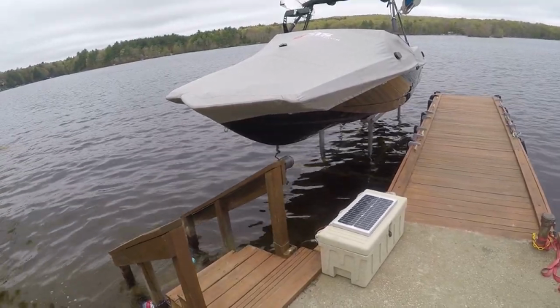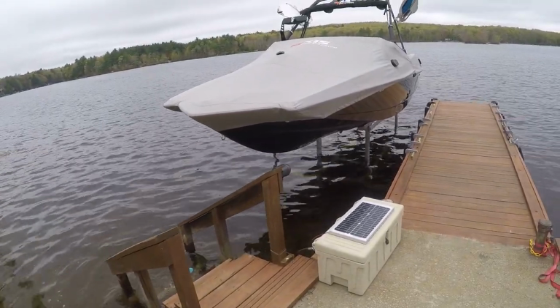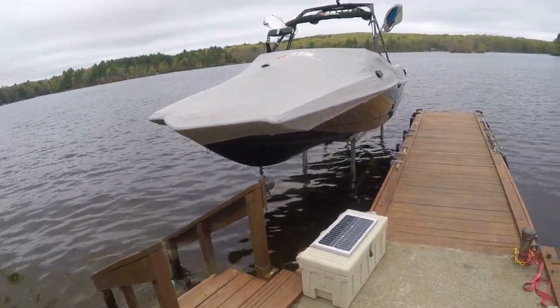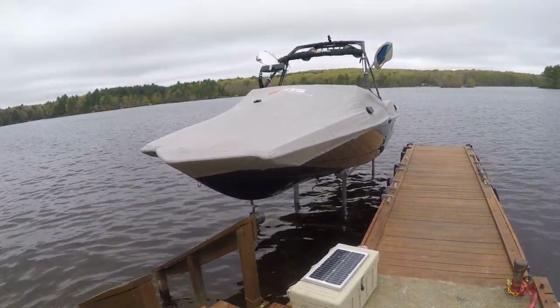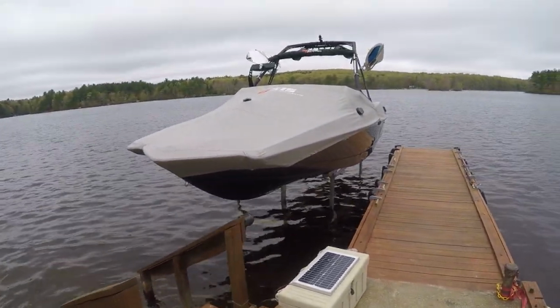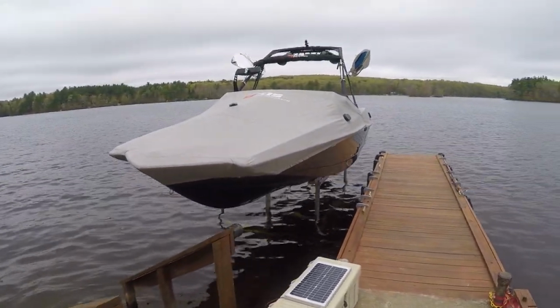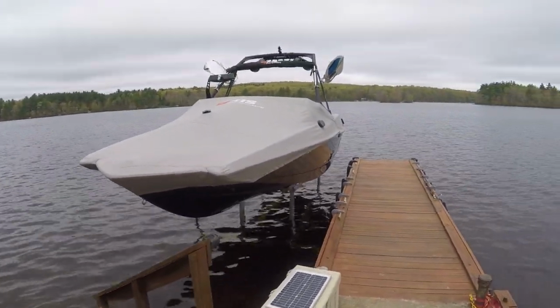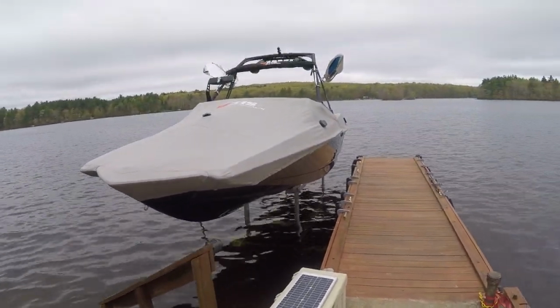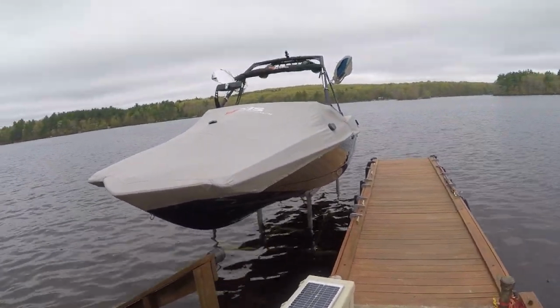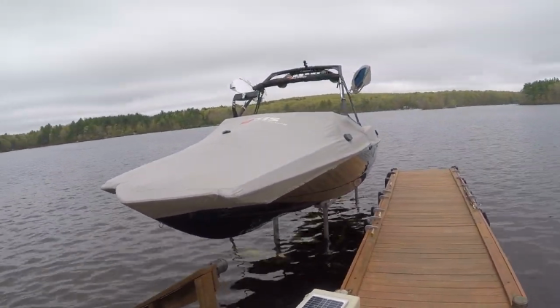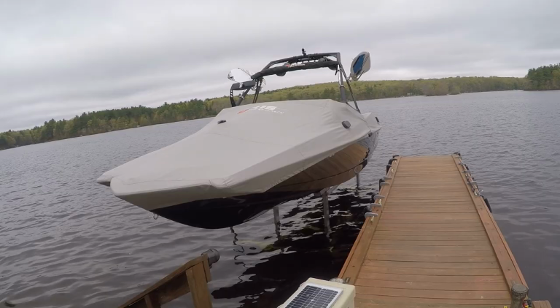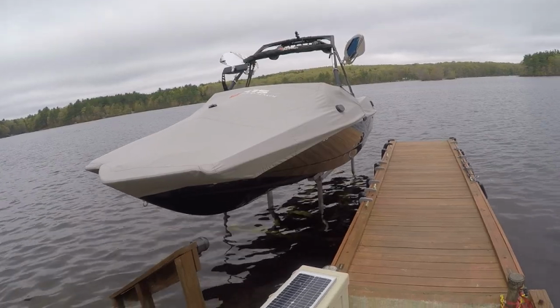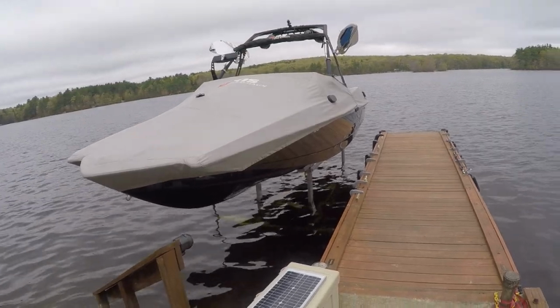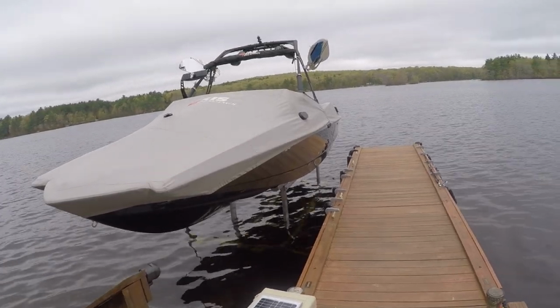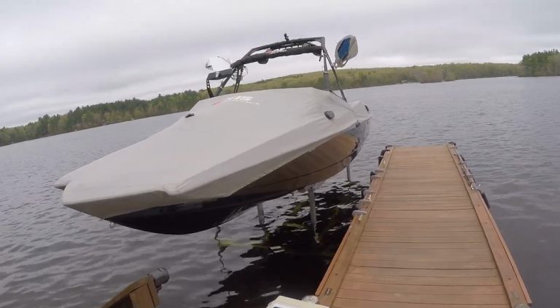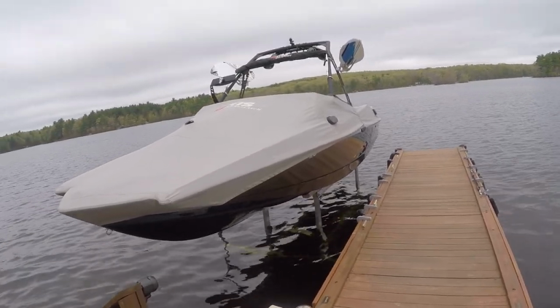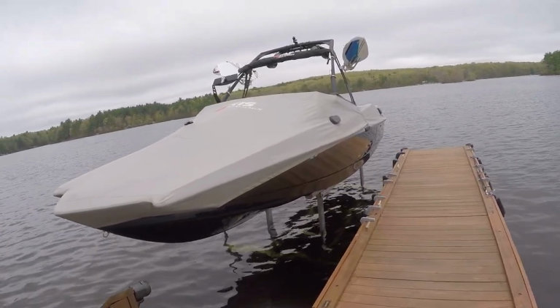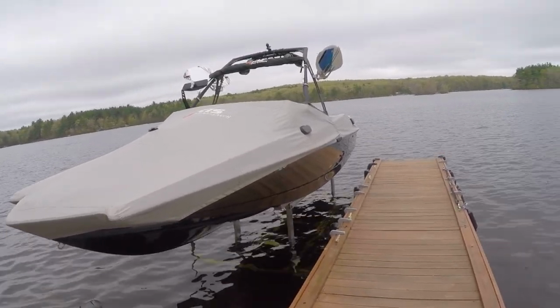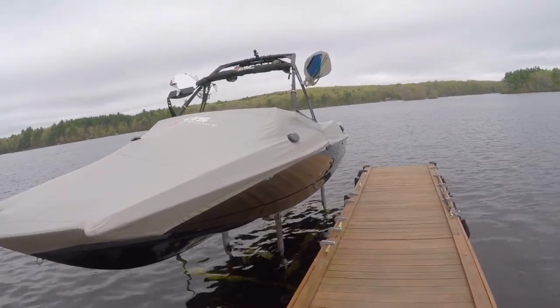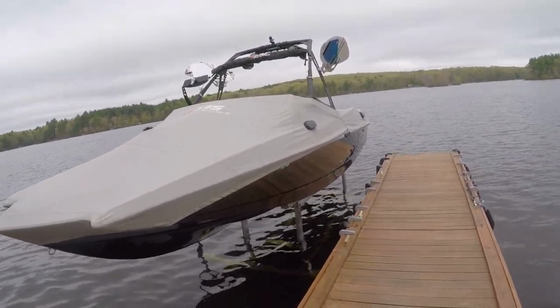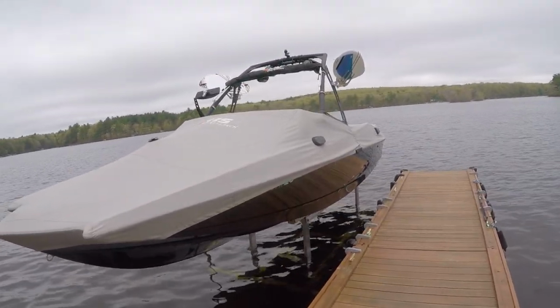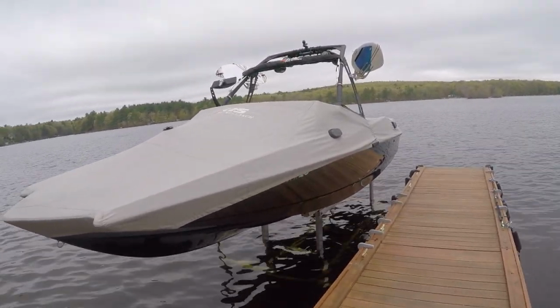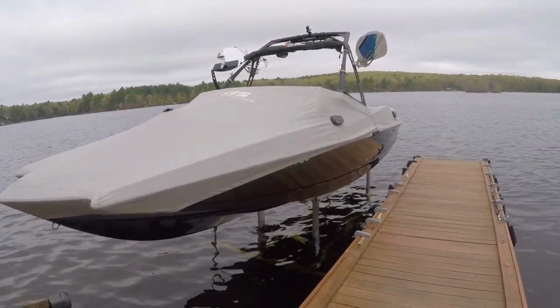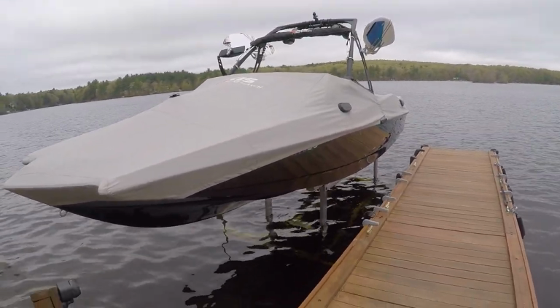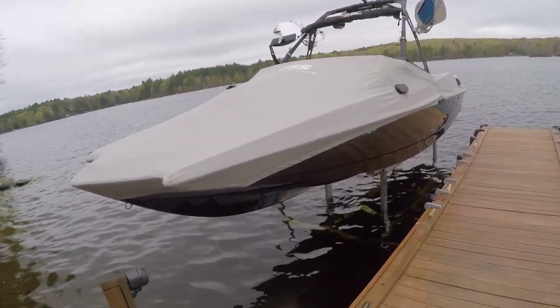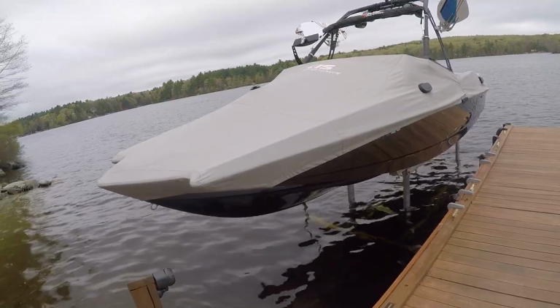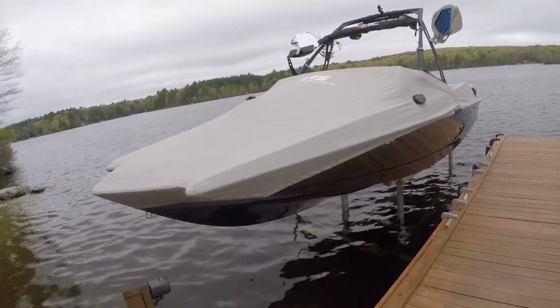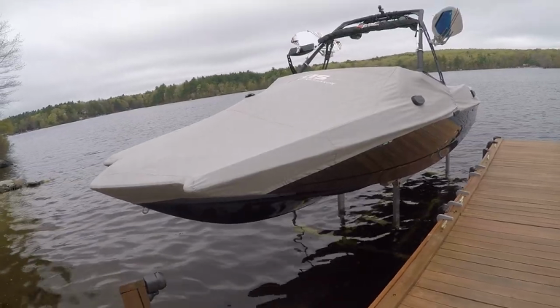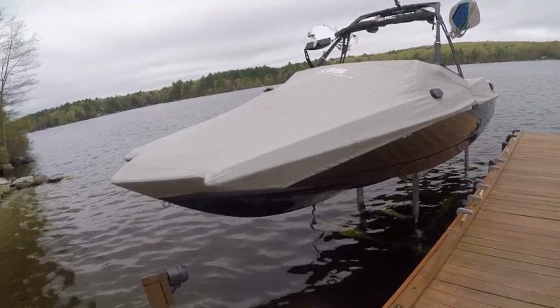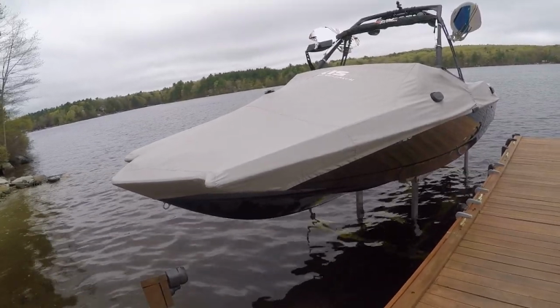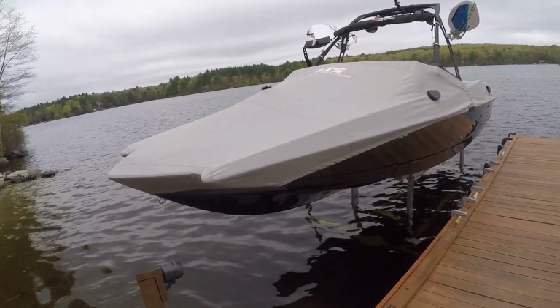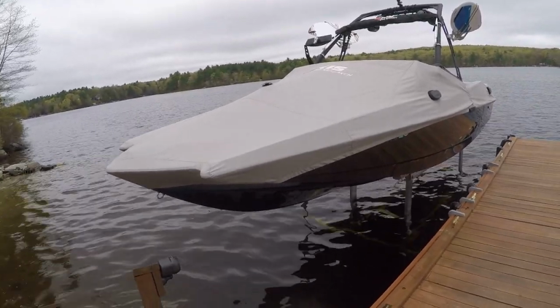Hello, this is Nick from ReviewOutlaw.com. Today I'm going to review the Hewitt hydraulic lift — it's a 6,000 pound aluminum boat lift.